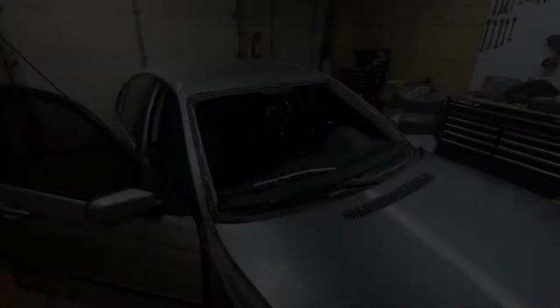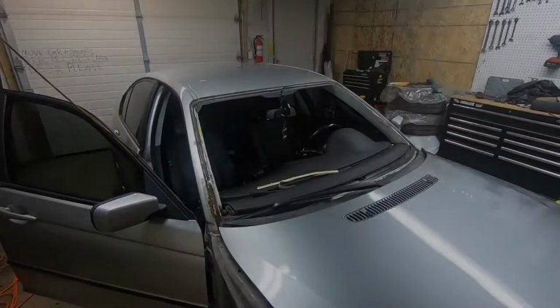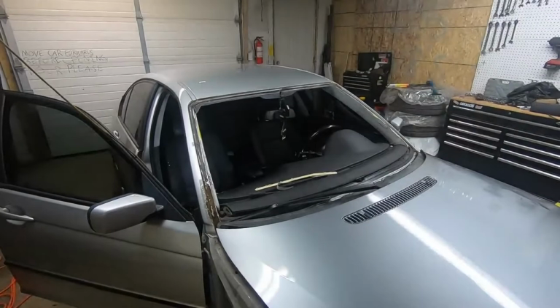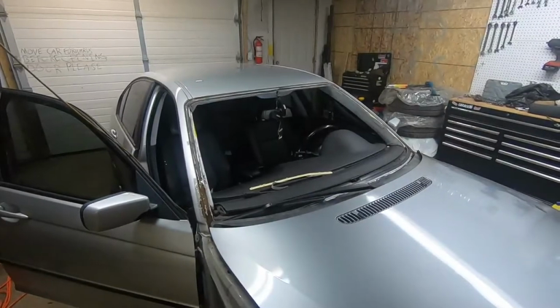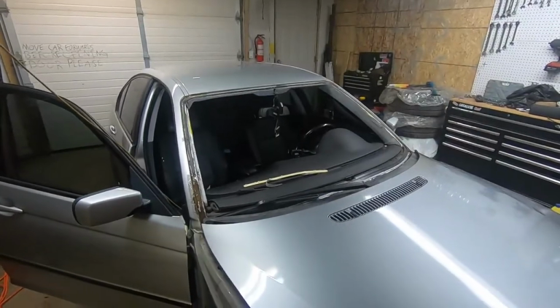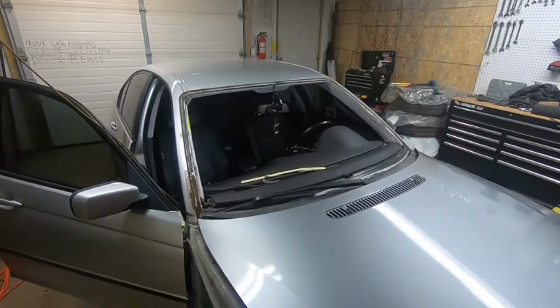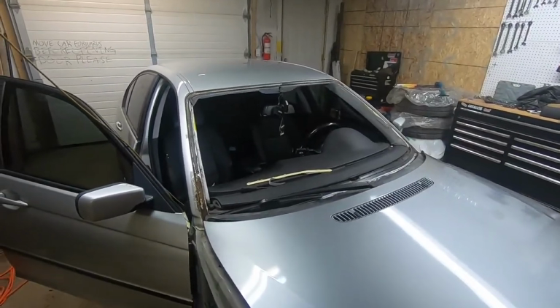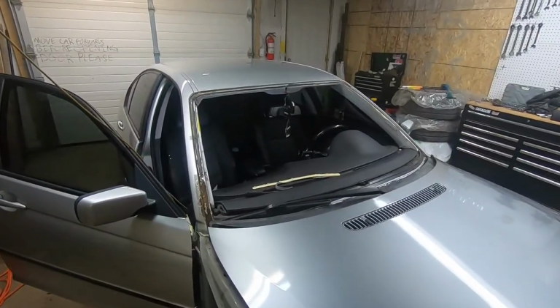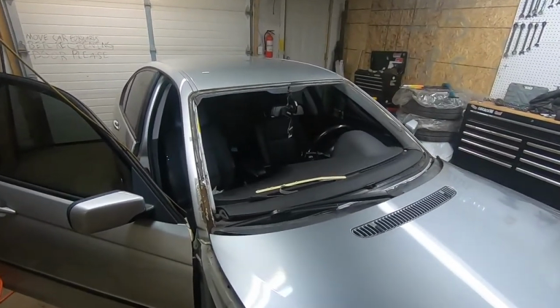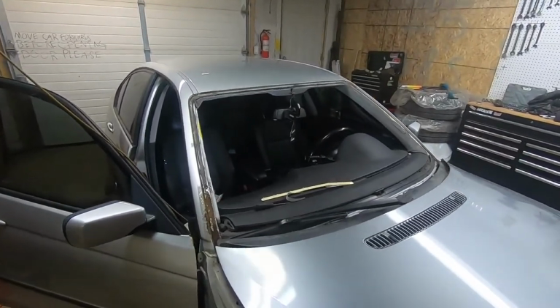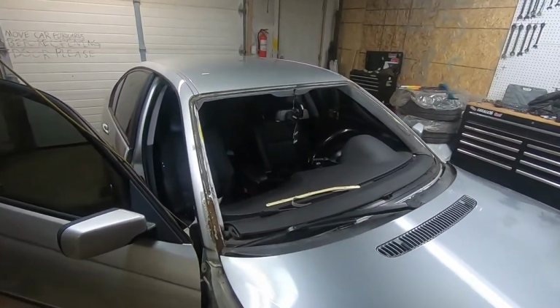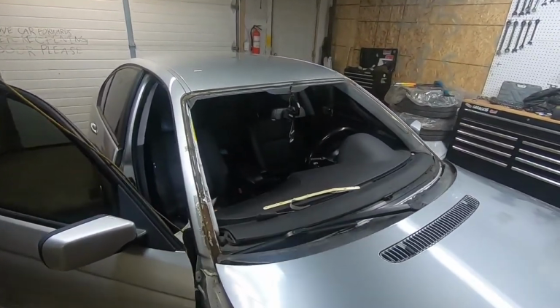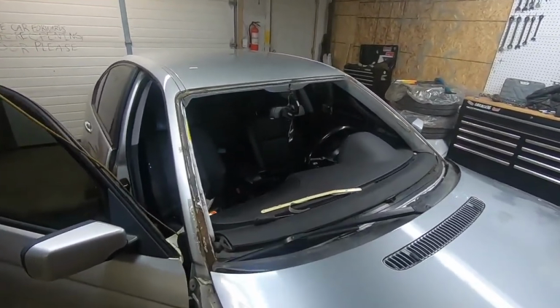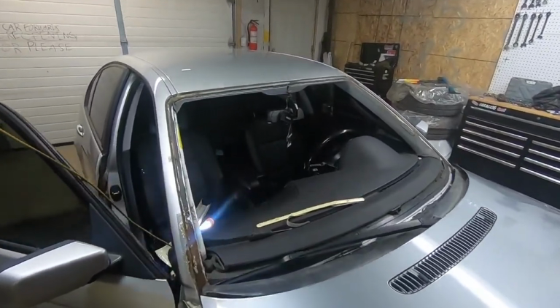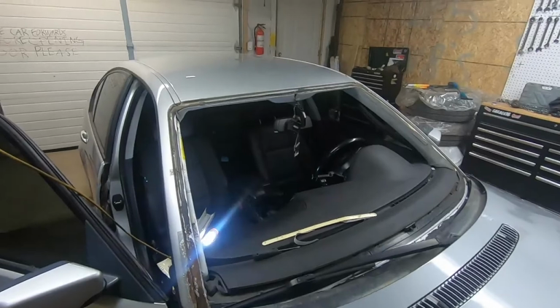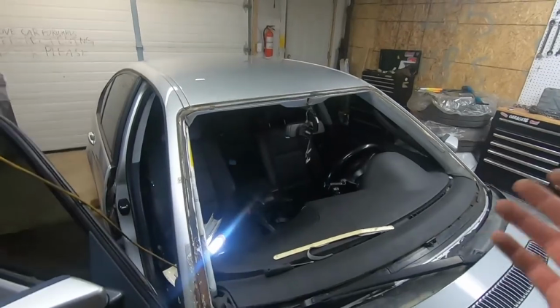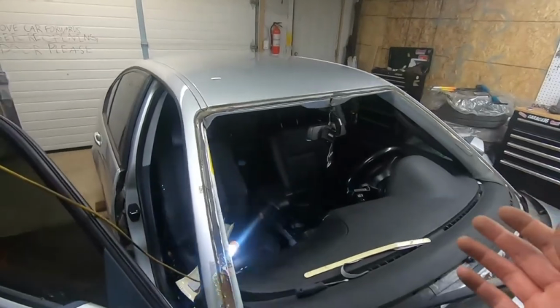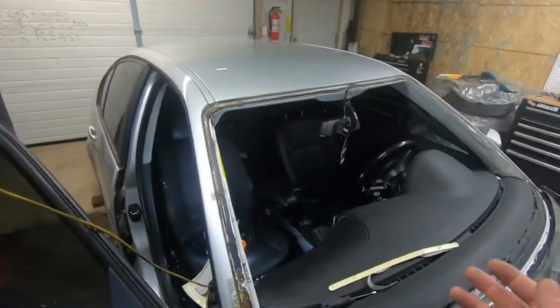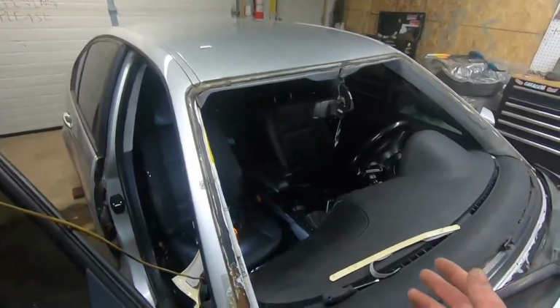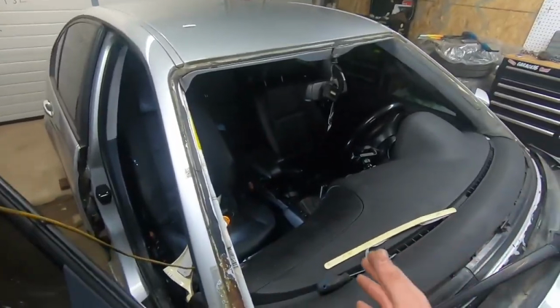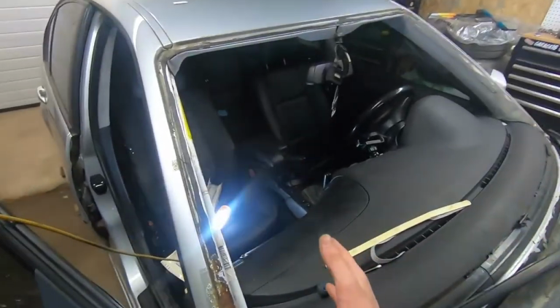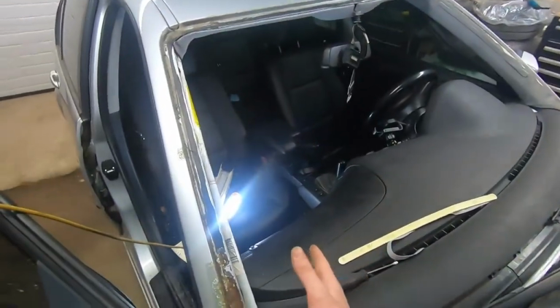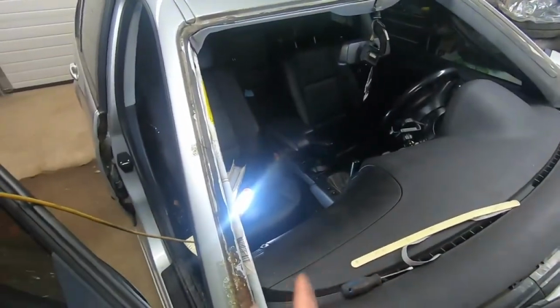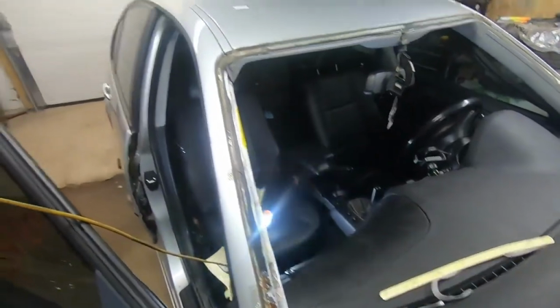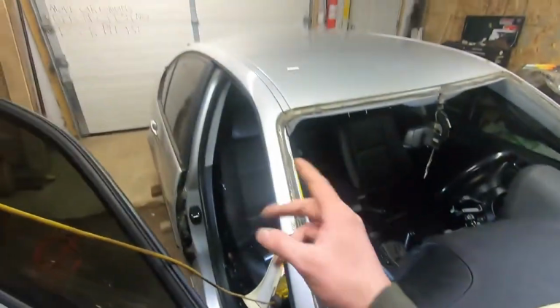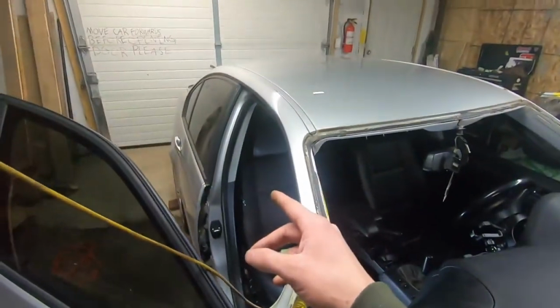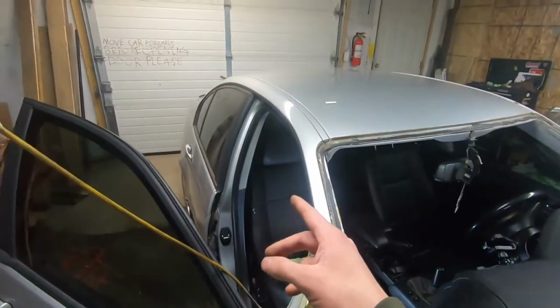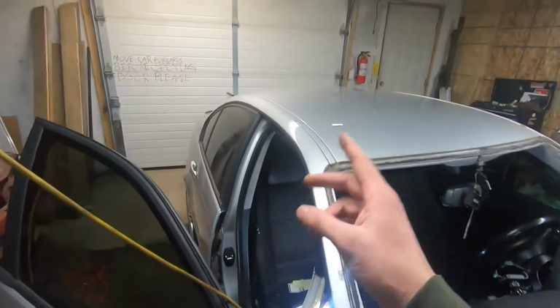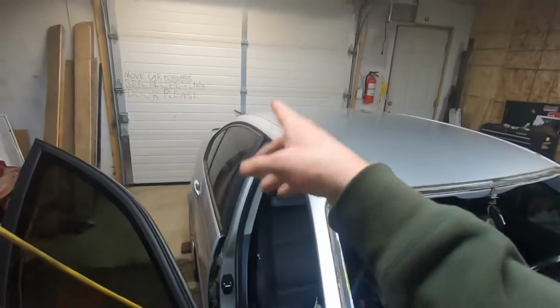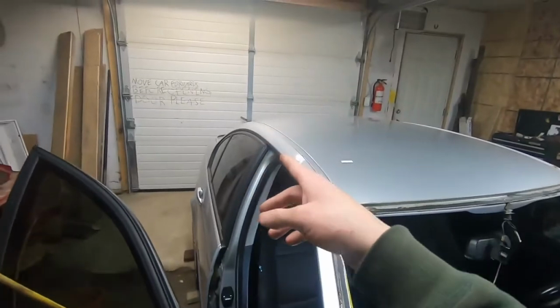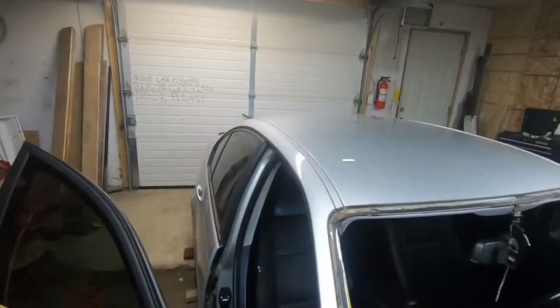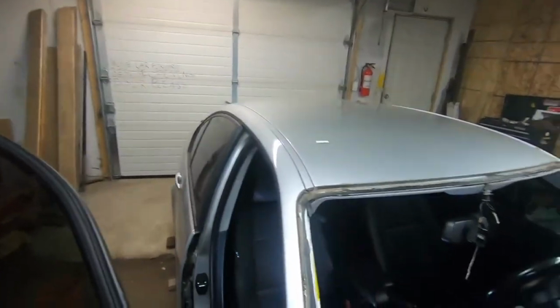Hey everyone, welcome back to another video on the E46. Today I'm going to go over removing the headliner as well as the trim pieces on the A pillars, the B pillars, and the rear pieces by the rear window.